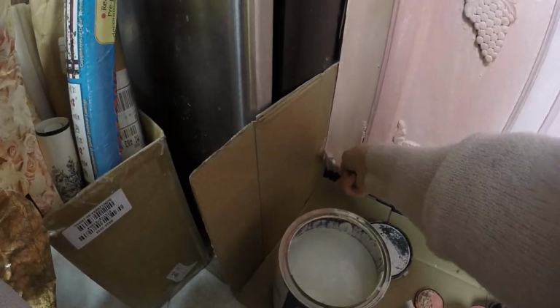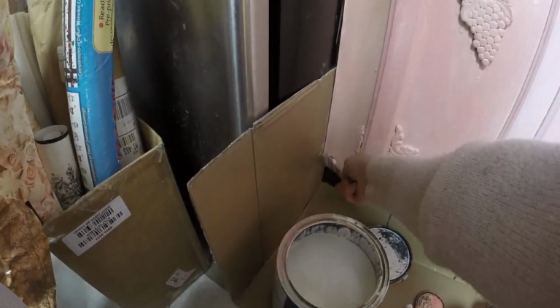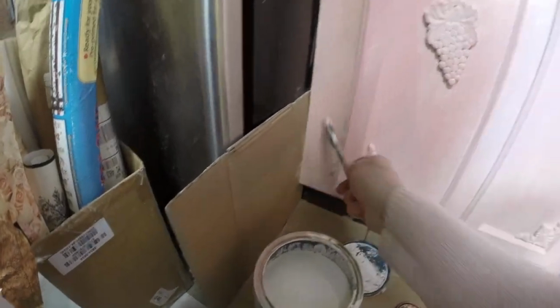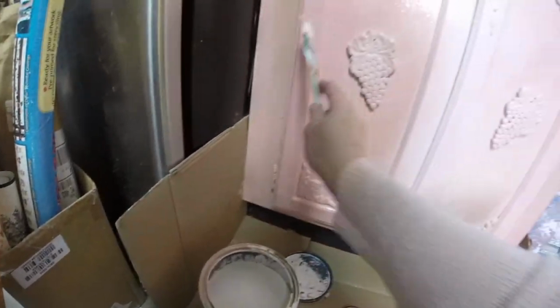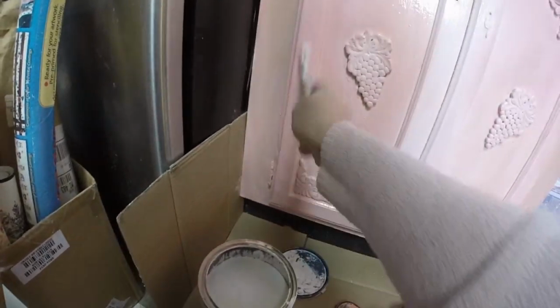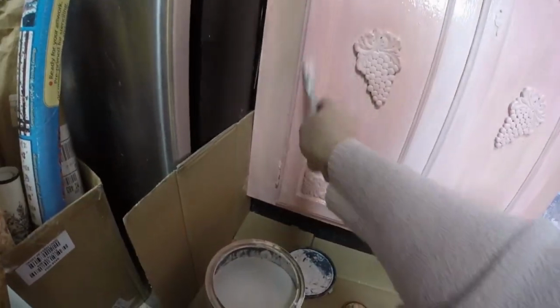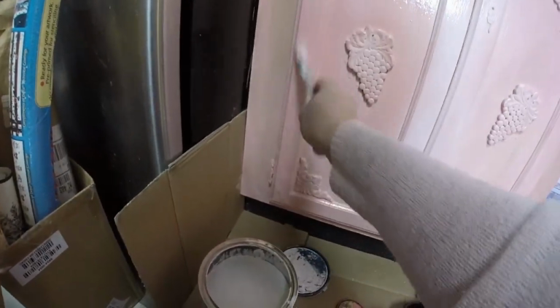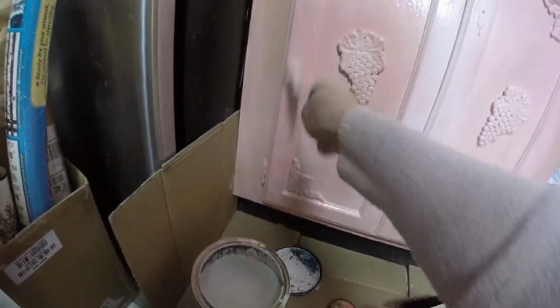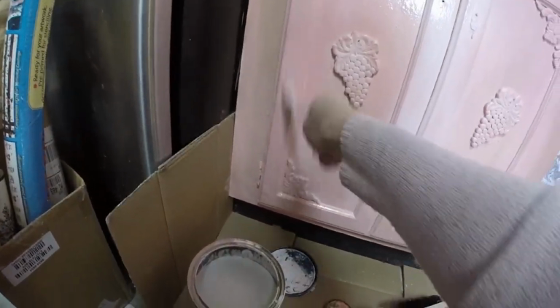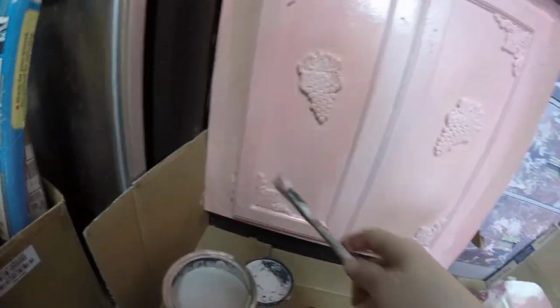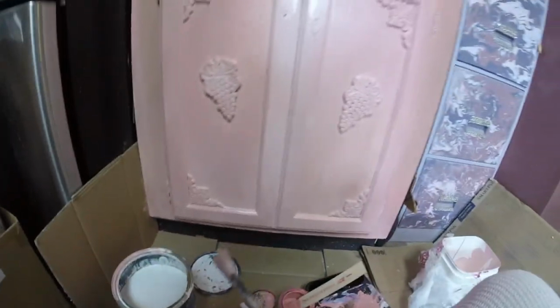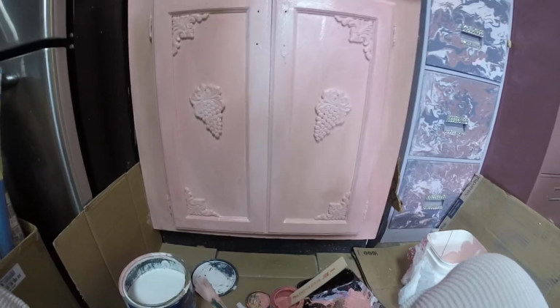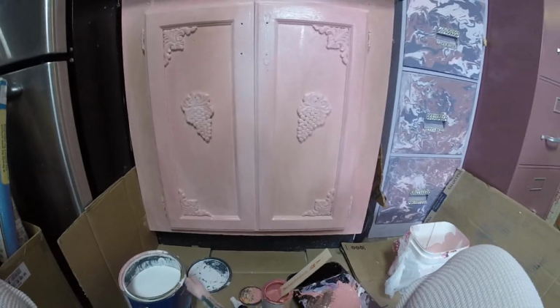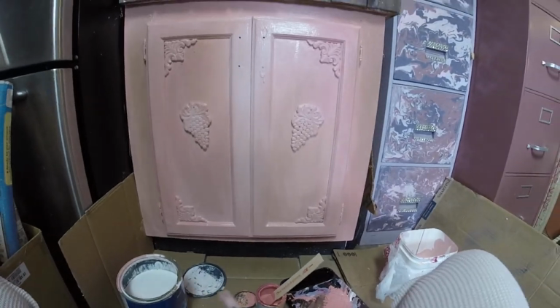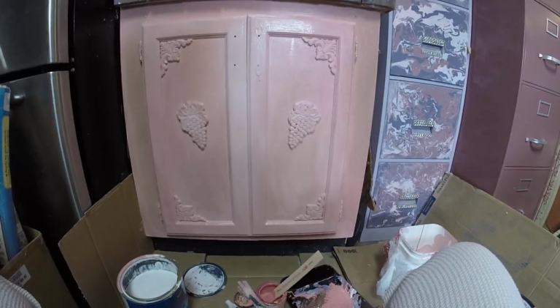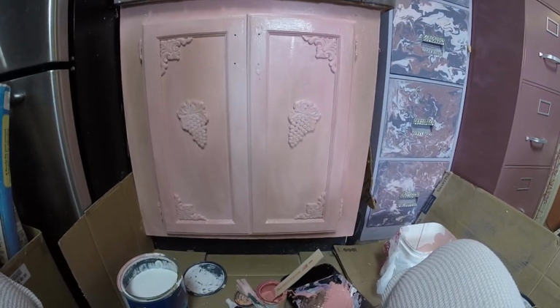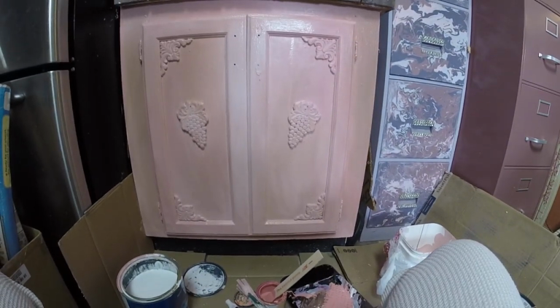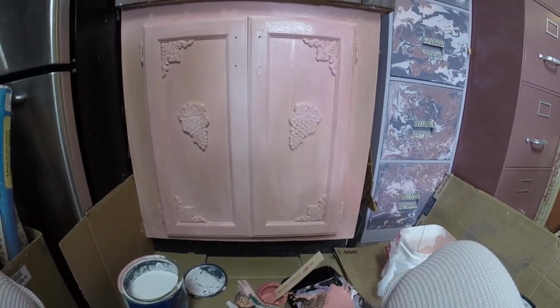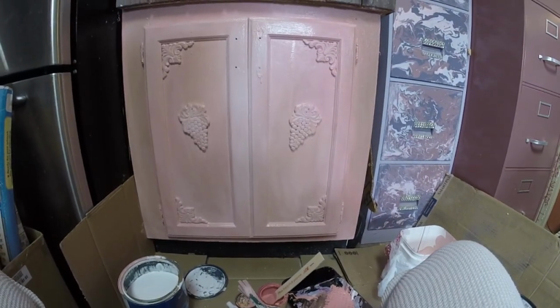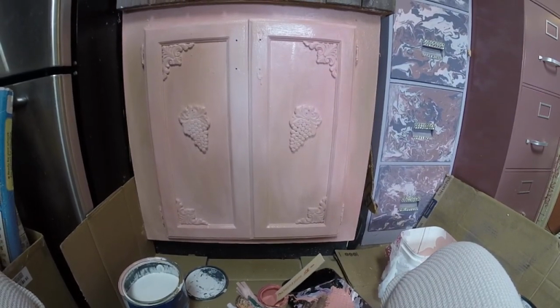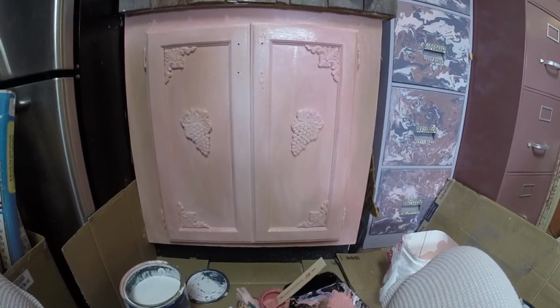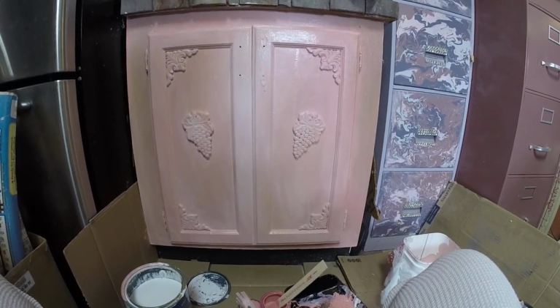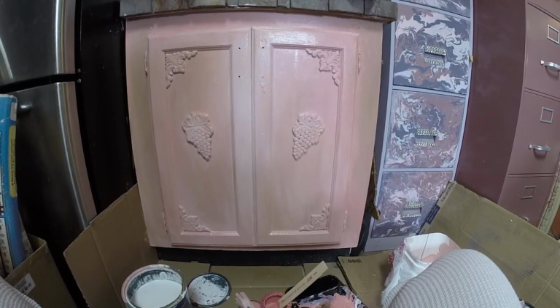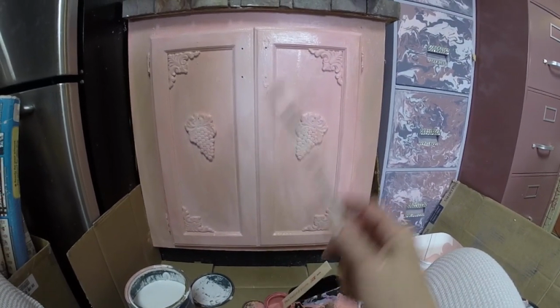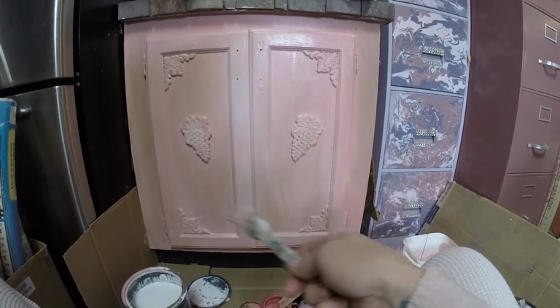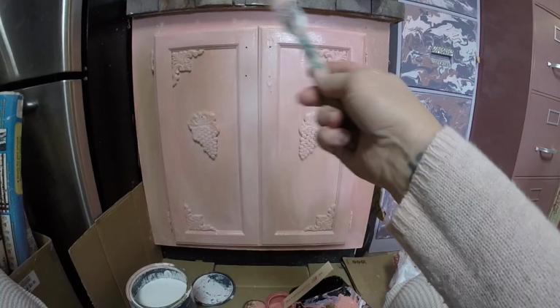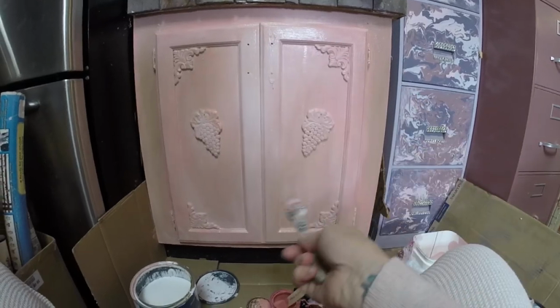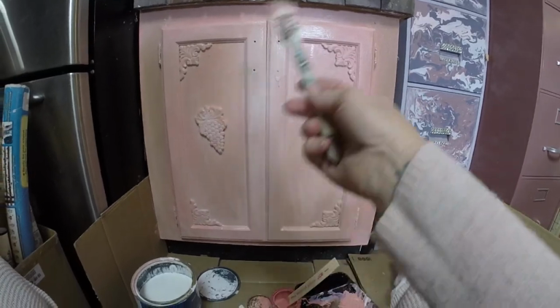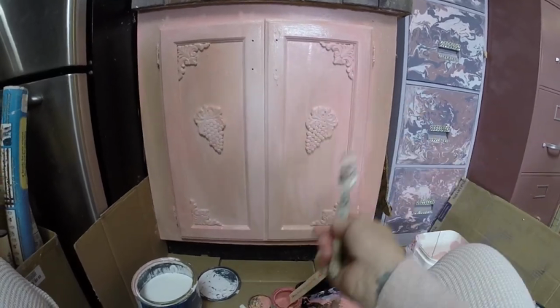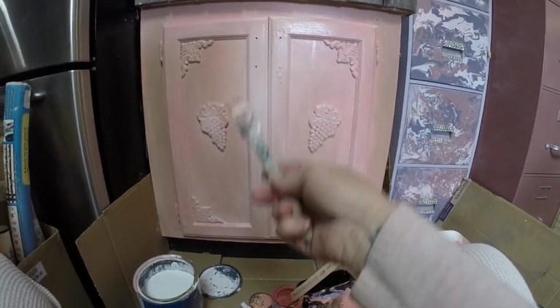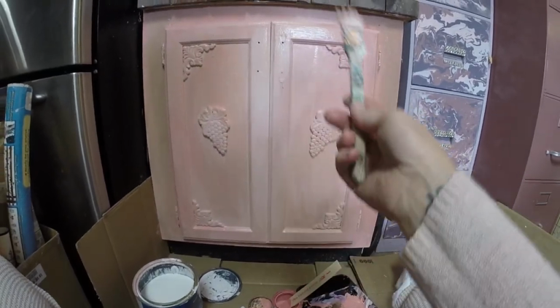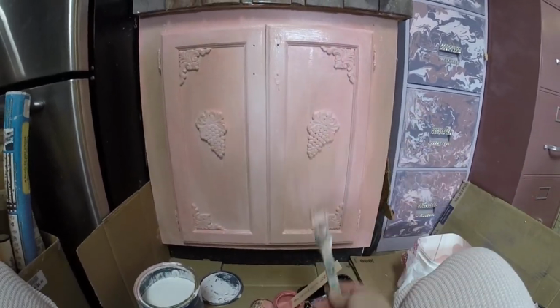I'm going to end here and just let this dry for a little bit, because I really like what's happening with the finish.